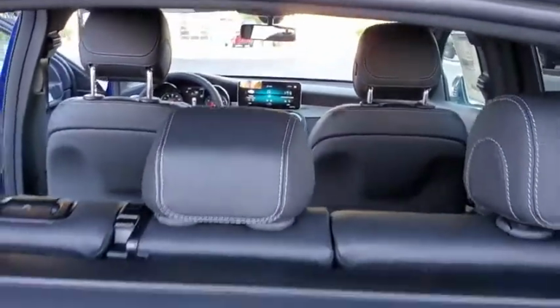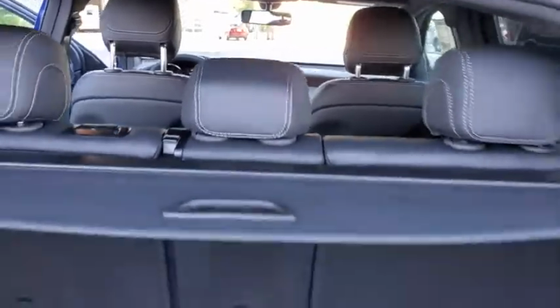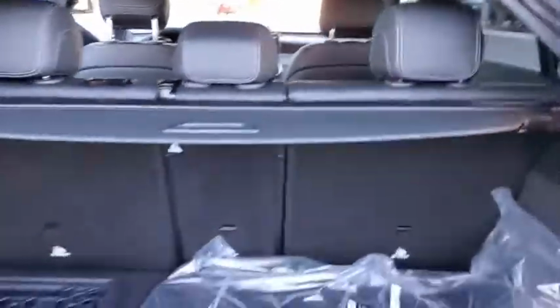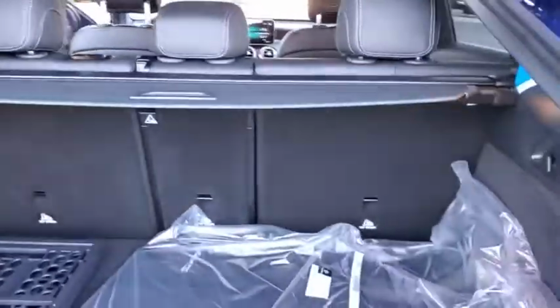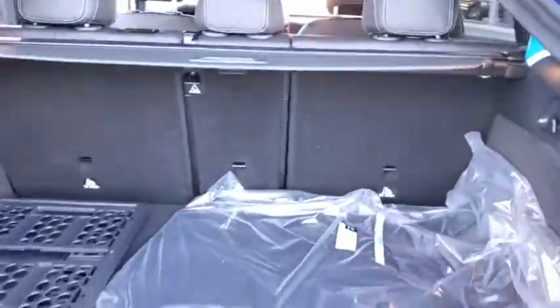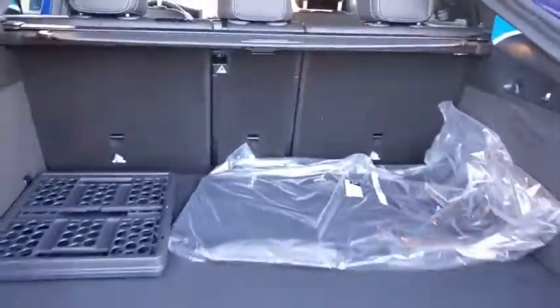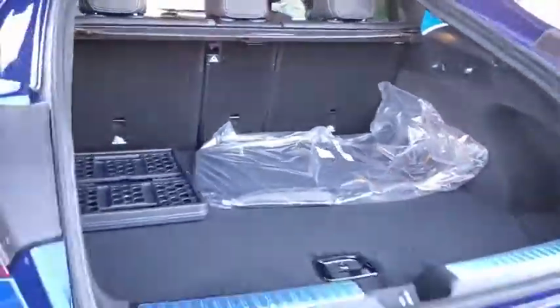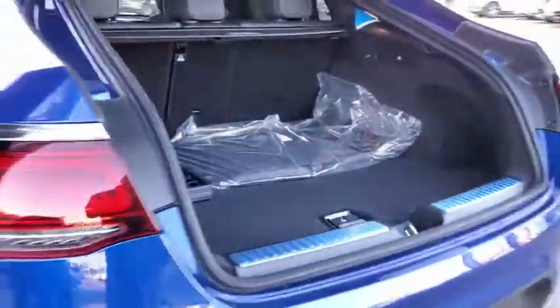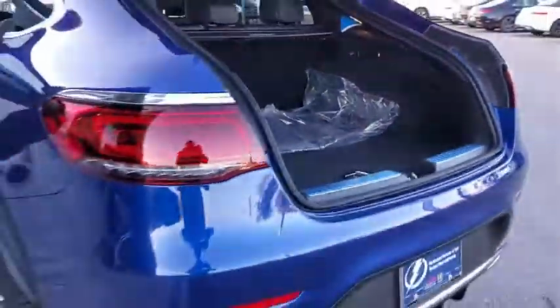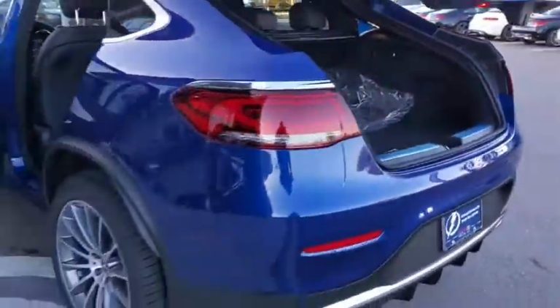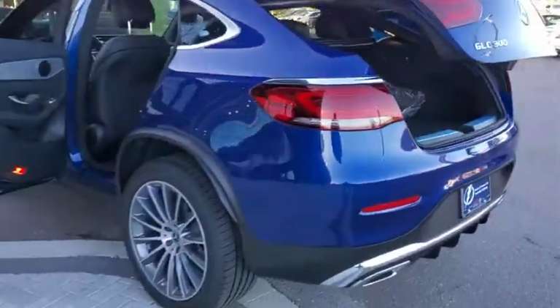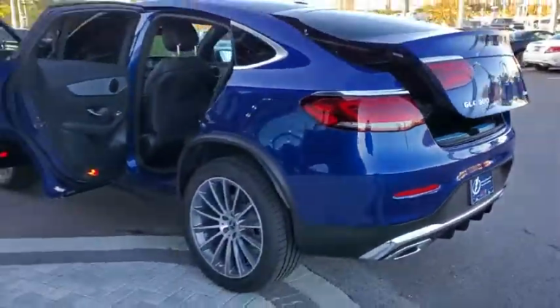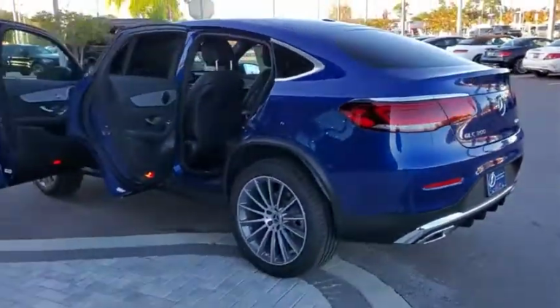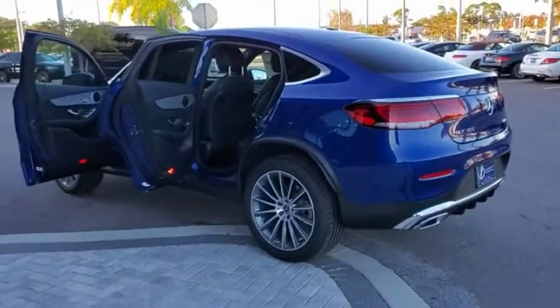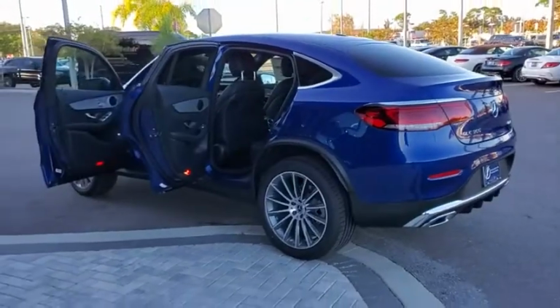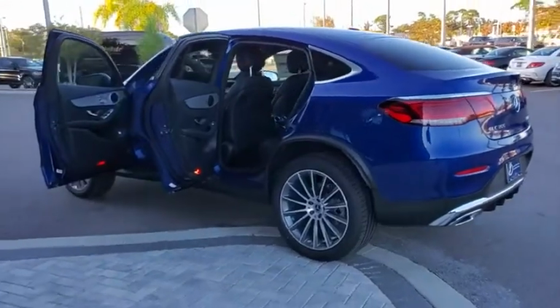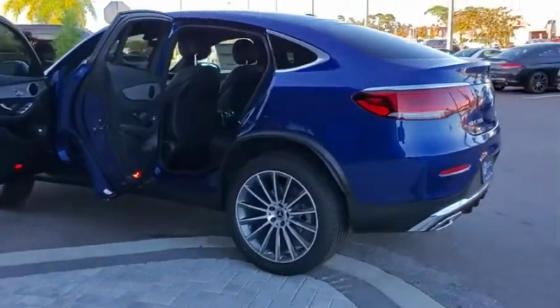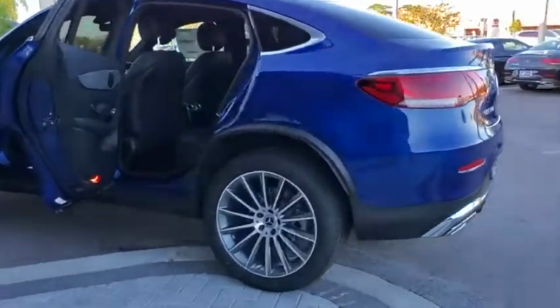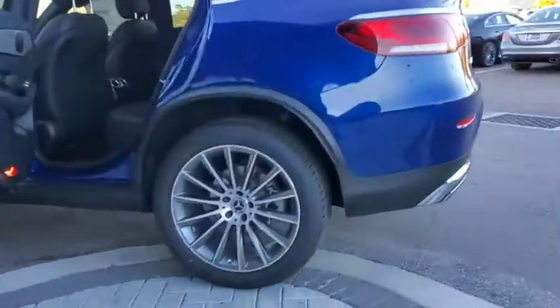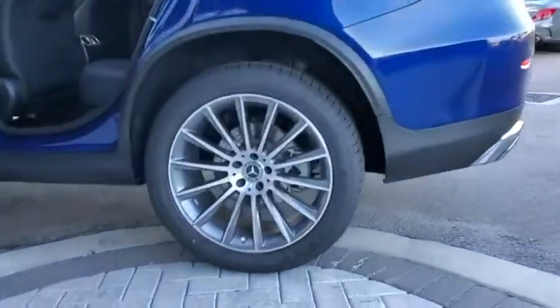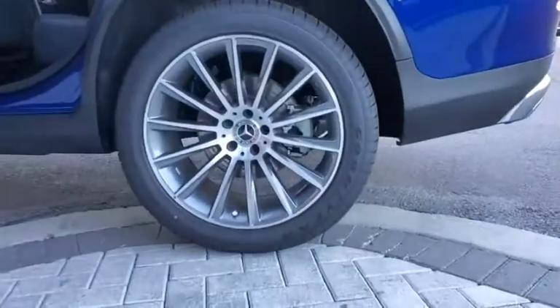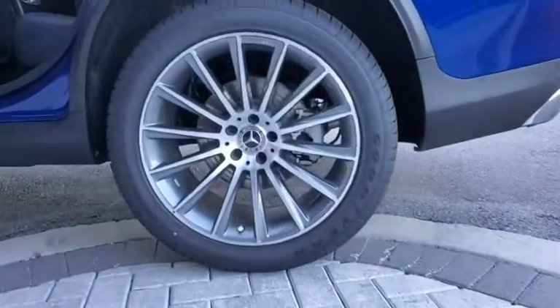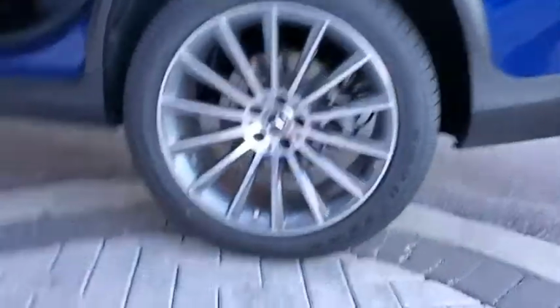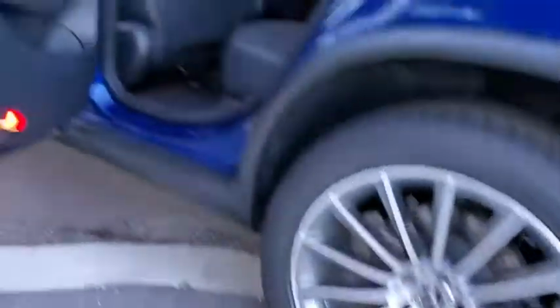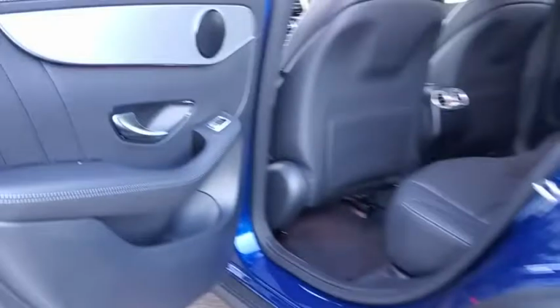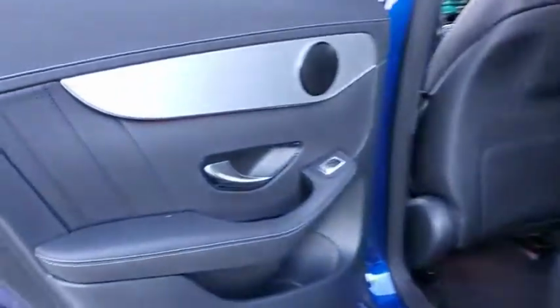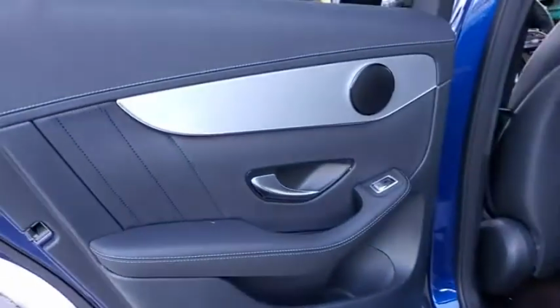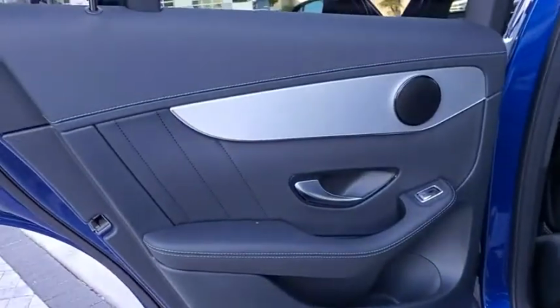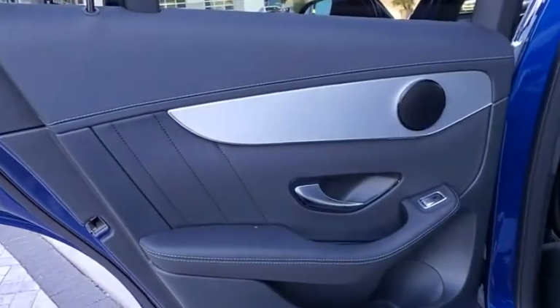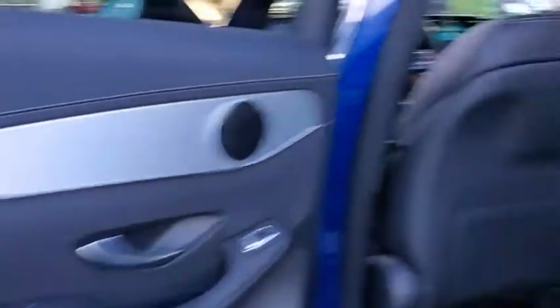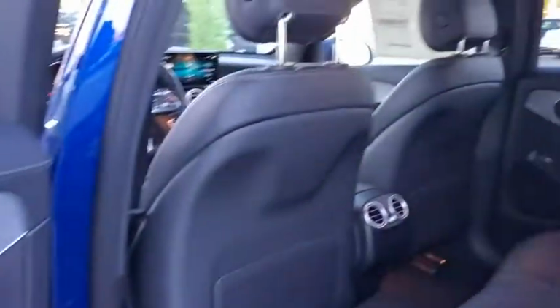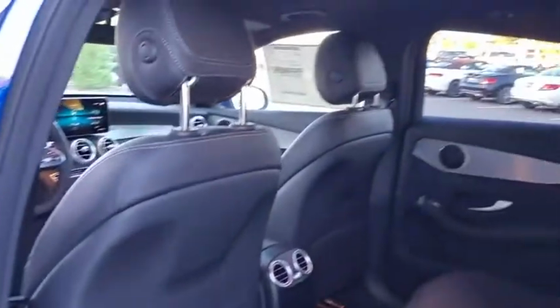Here are some of this vehicle's great options: backup camera, steering wheel audio controls, power liftgate, anti-lock braking system, keyless entry, power passenger seat, all-wheel drive, traction control, stability control, Bluetooth.